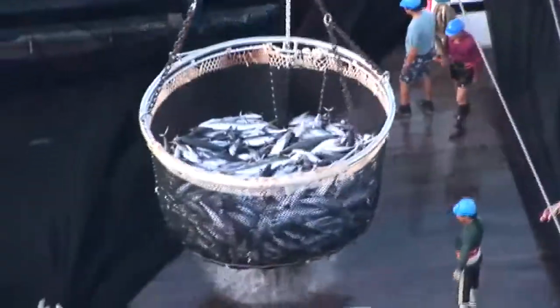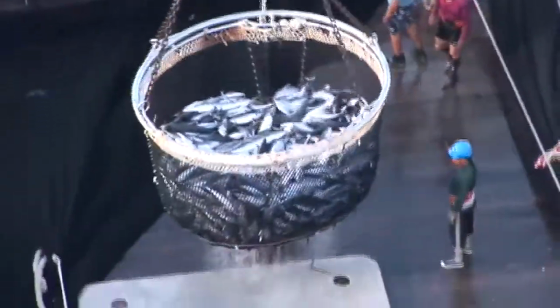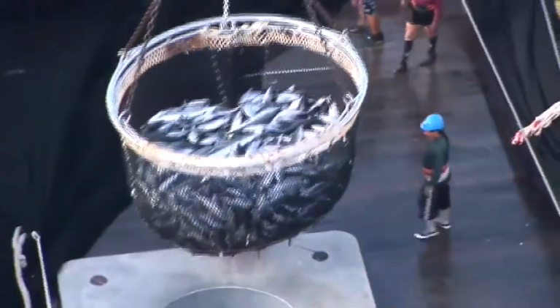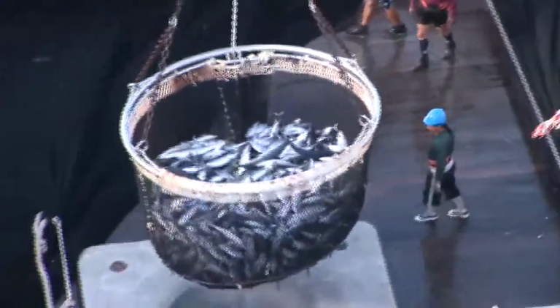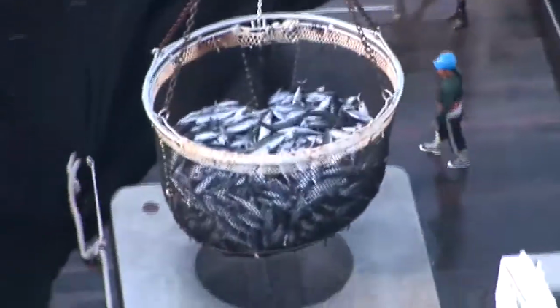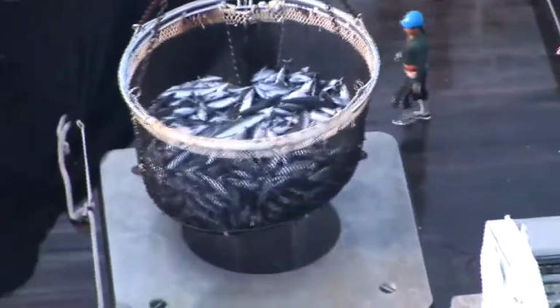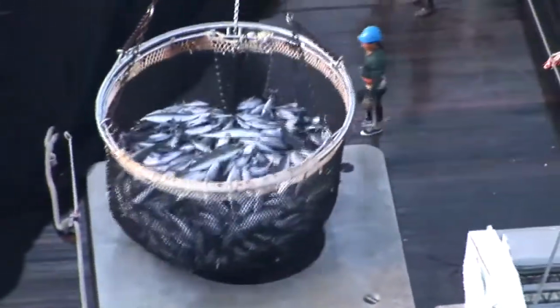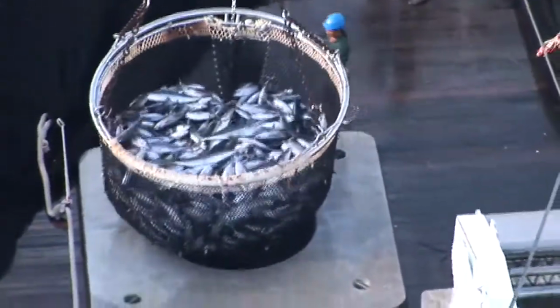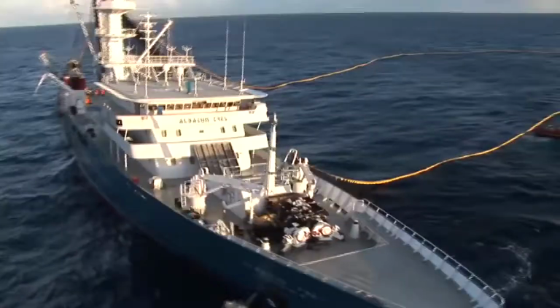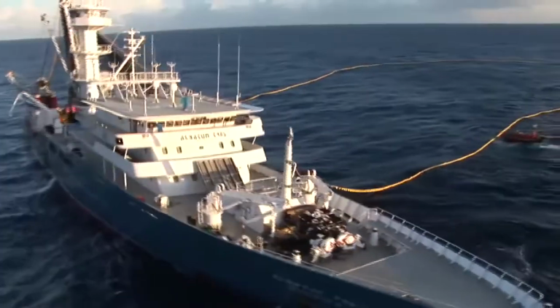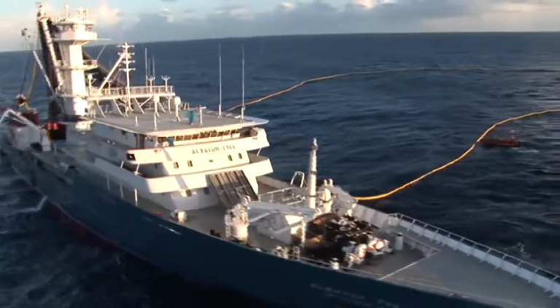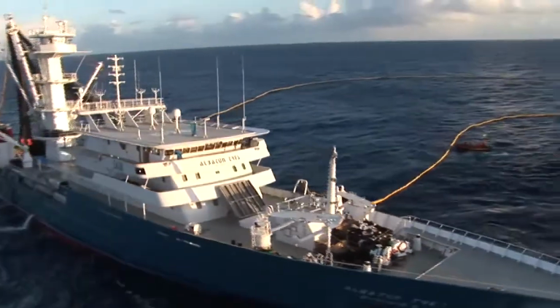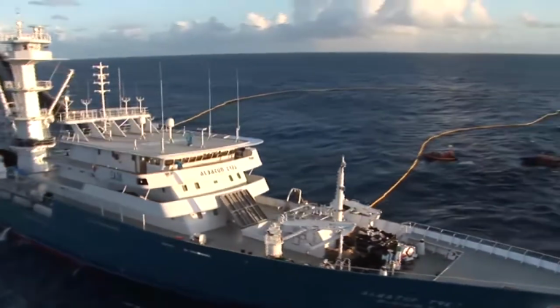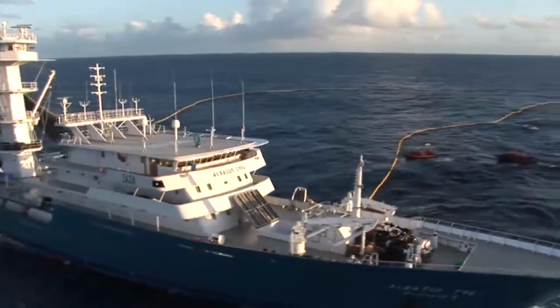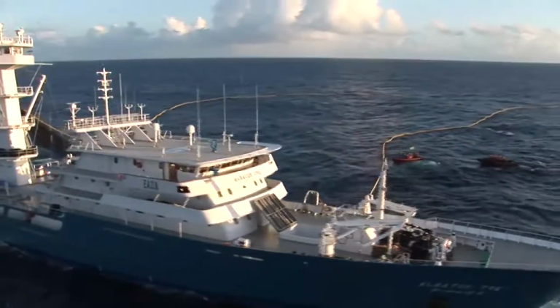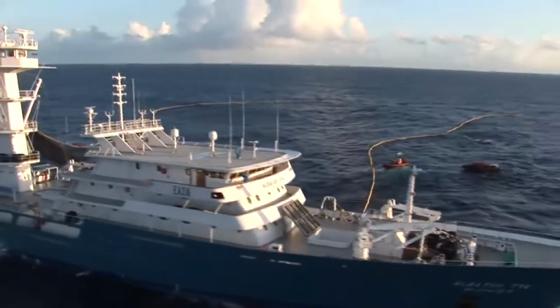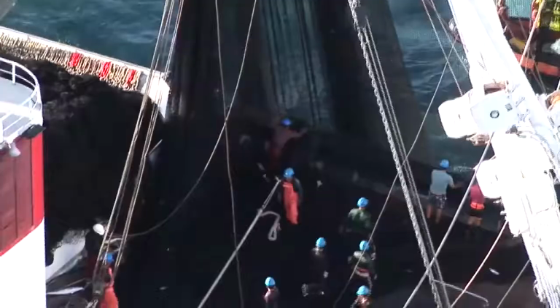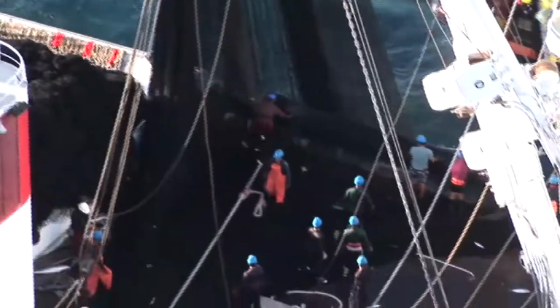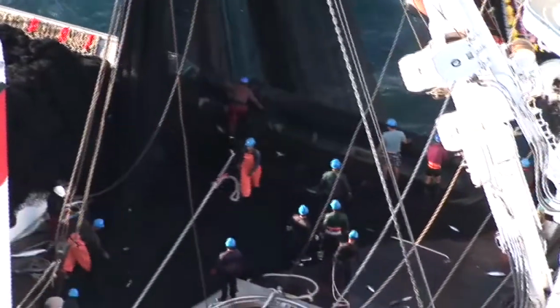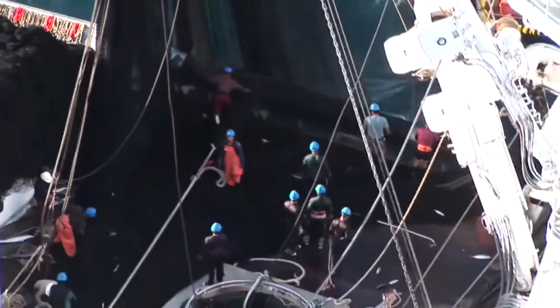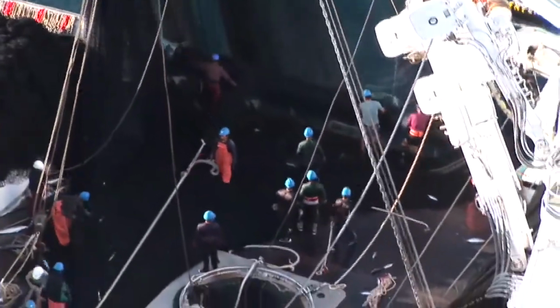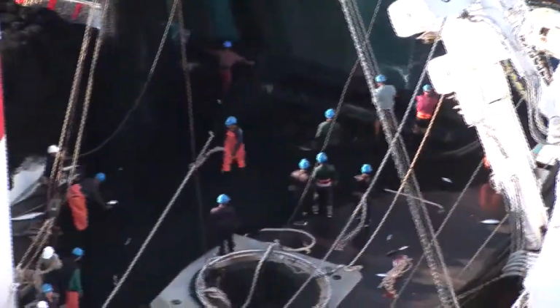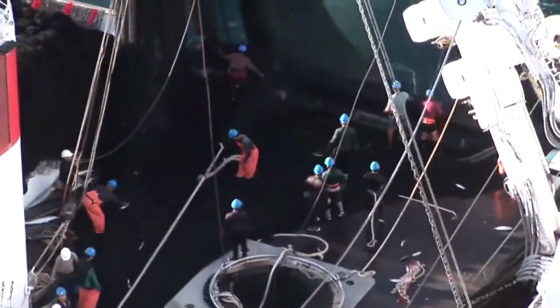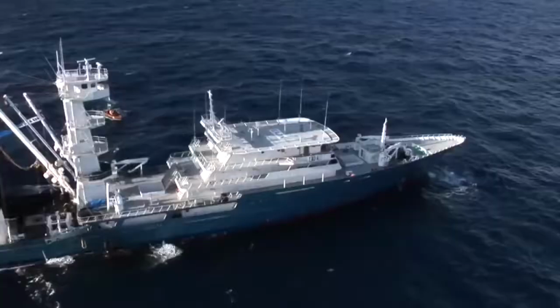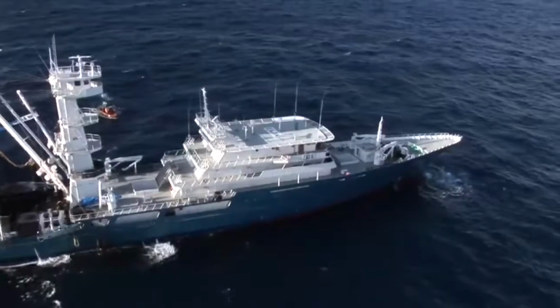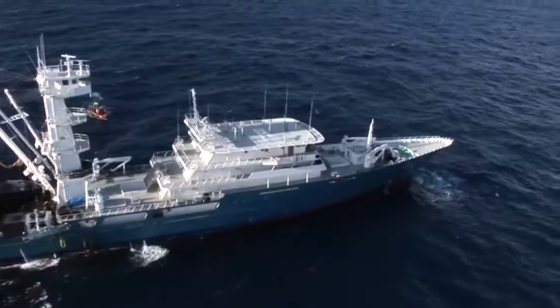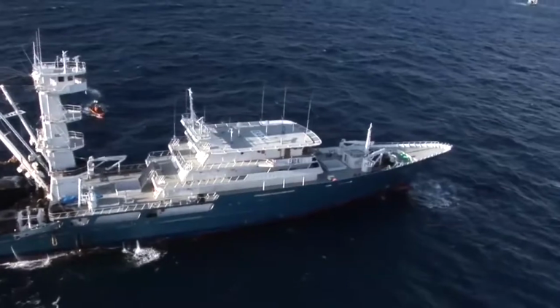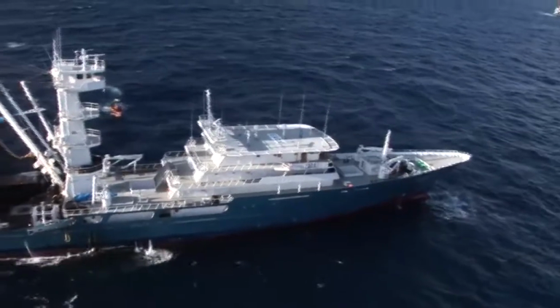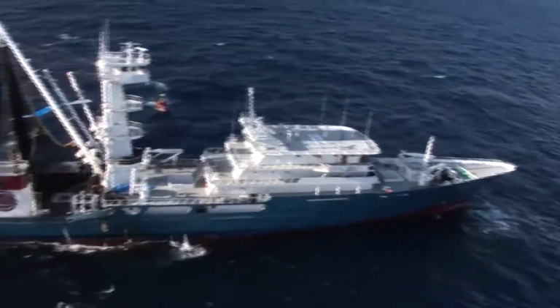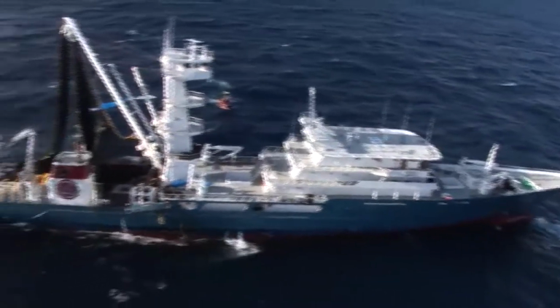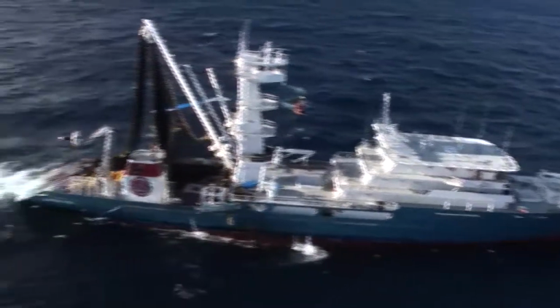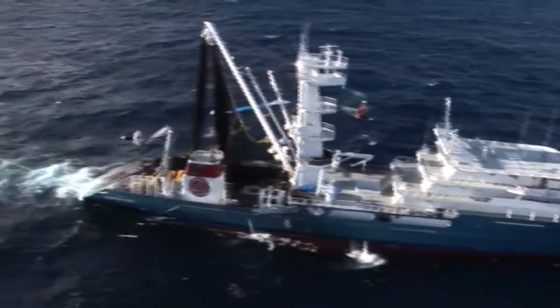The sheer volume of bycatch lifted from the region by purse seines makes this fishing method highly unsustainable. Moreover, these industrial vessels, some of them operating illegally, come to fish Pacific waters from half a world away.